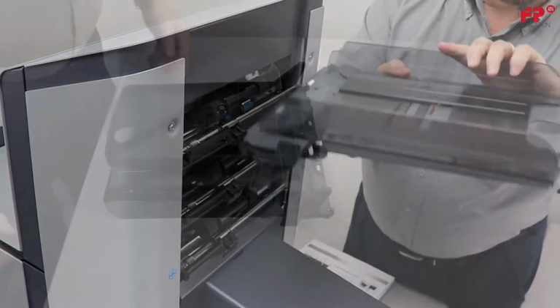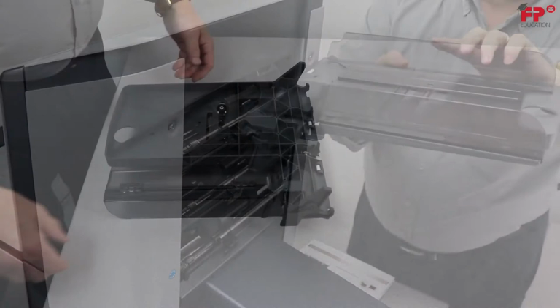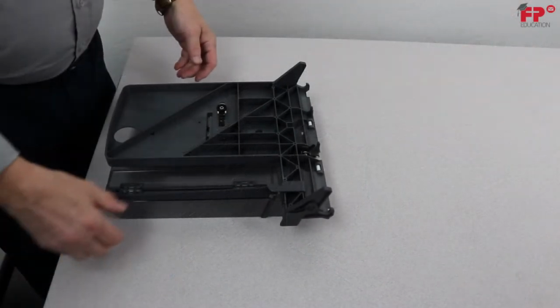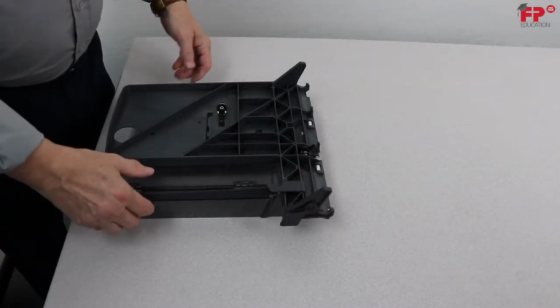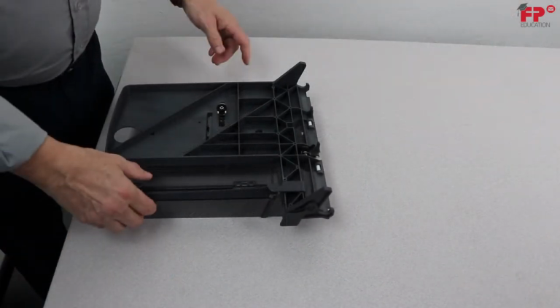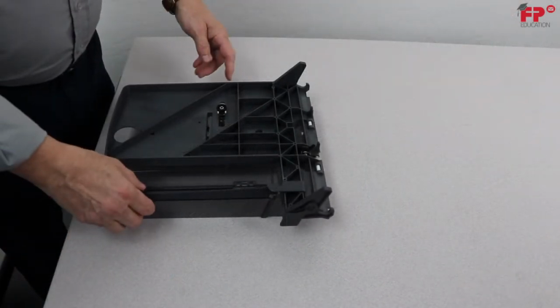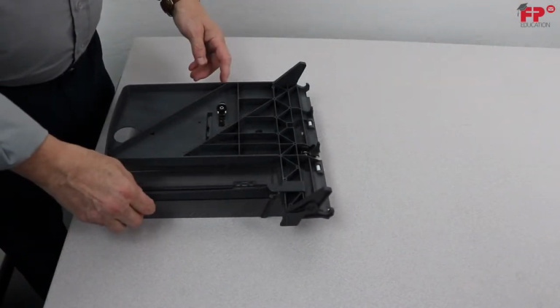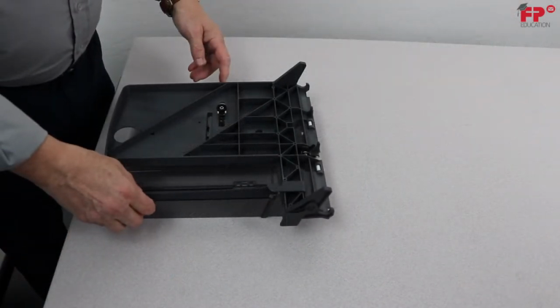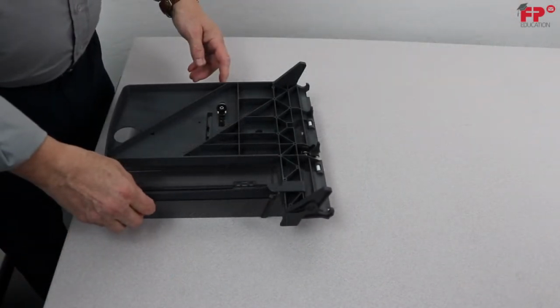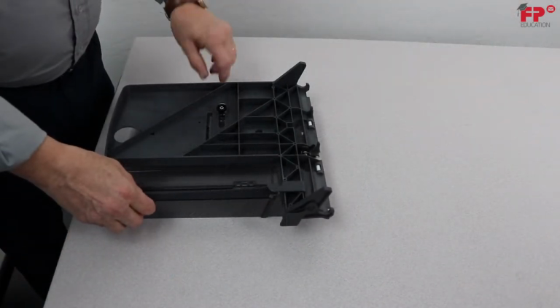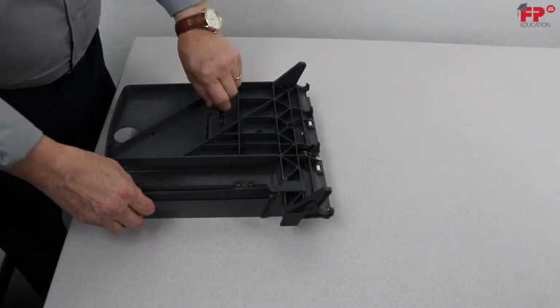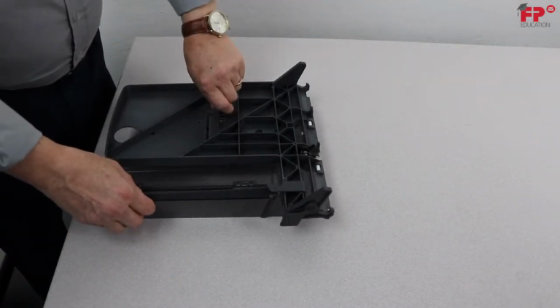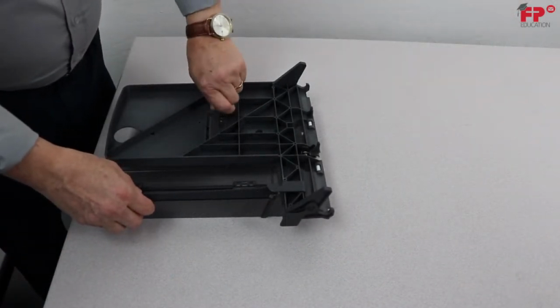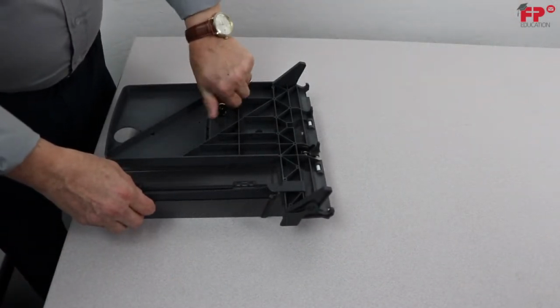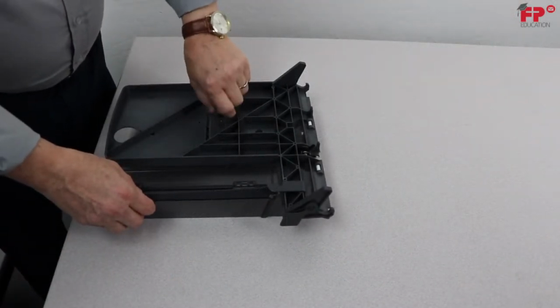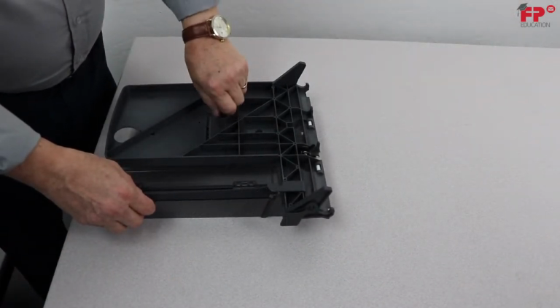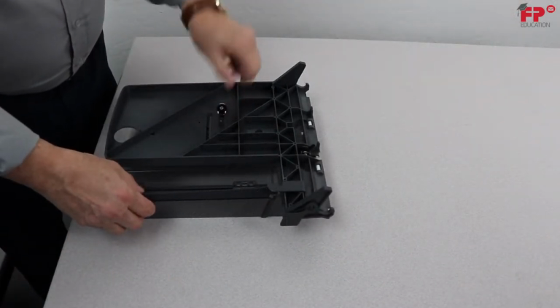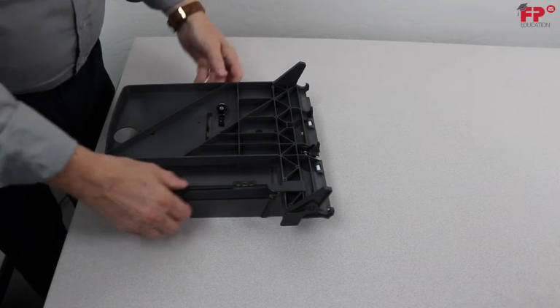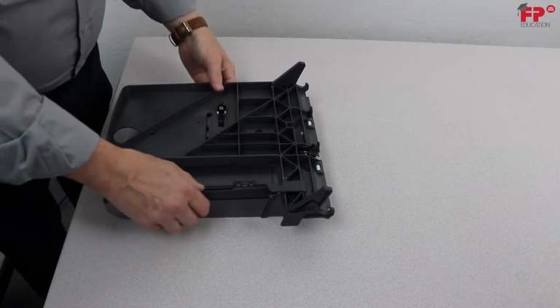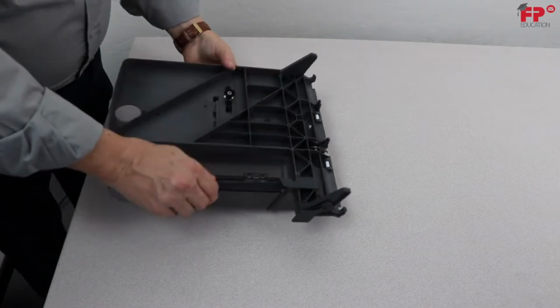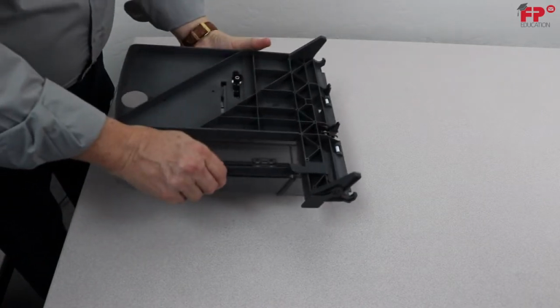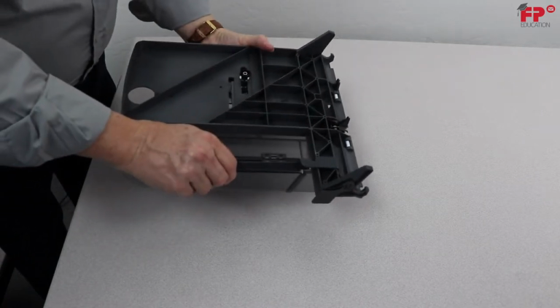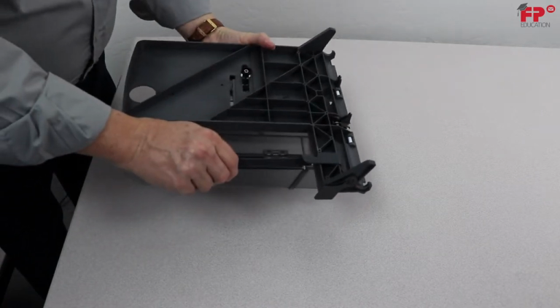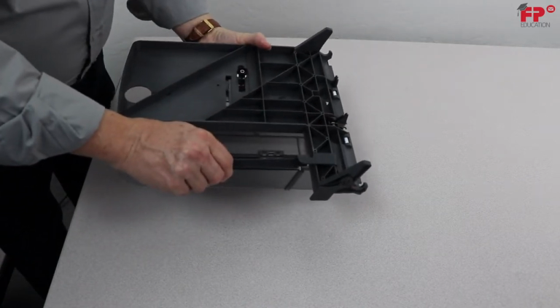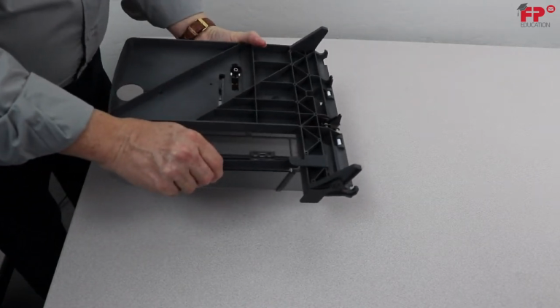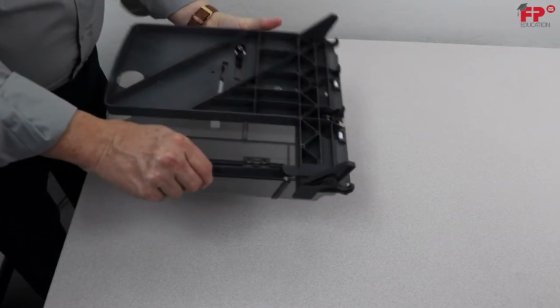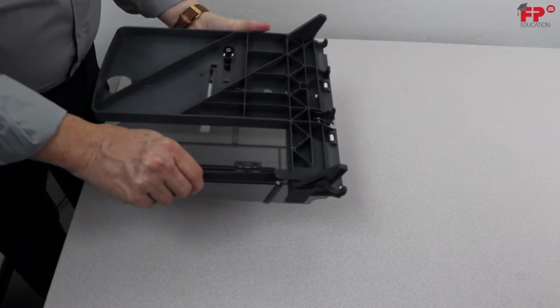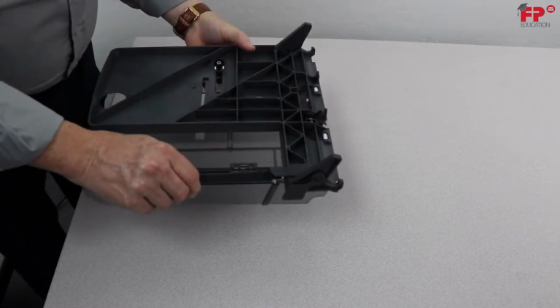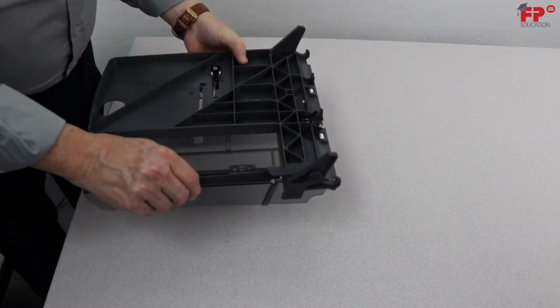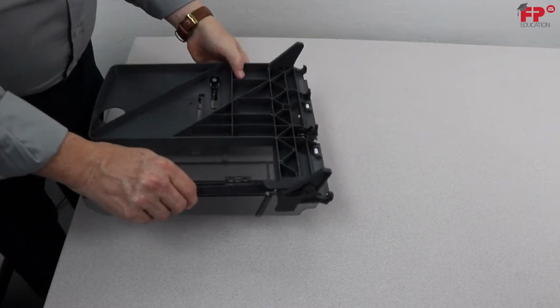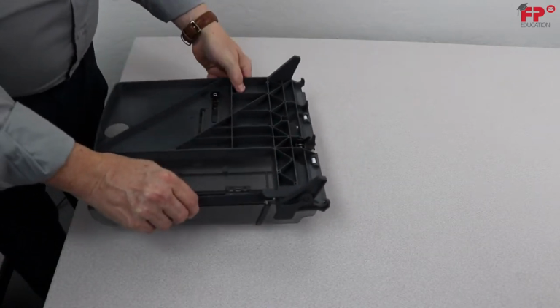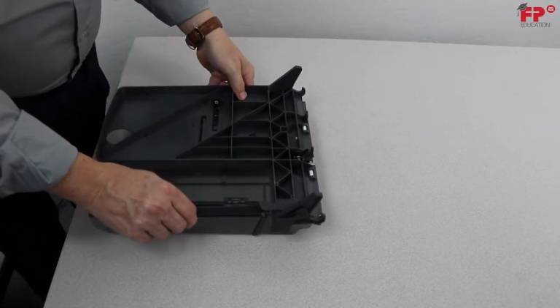Locate the knob on the underneath side of the tray, loosen the knob about half a turn, then grab the side guides and push them apart as far as possible.